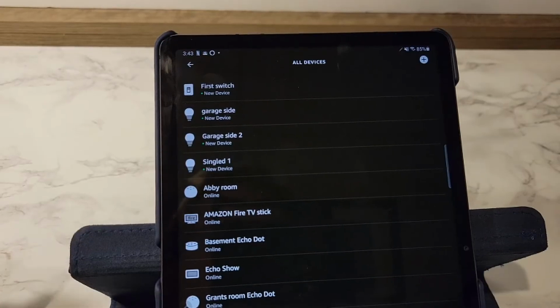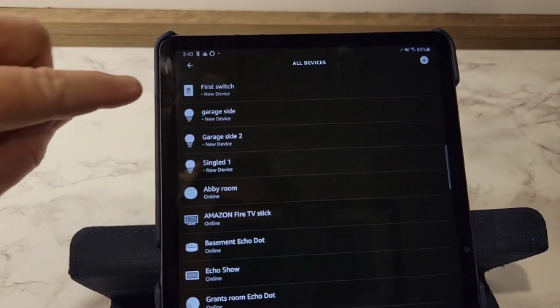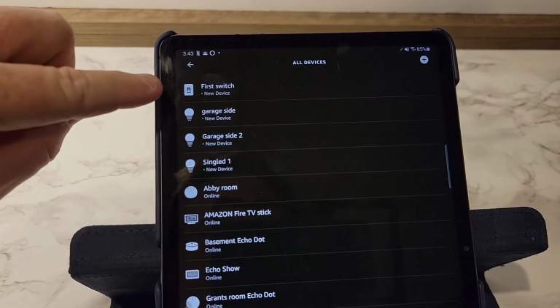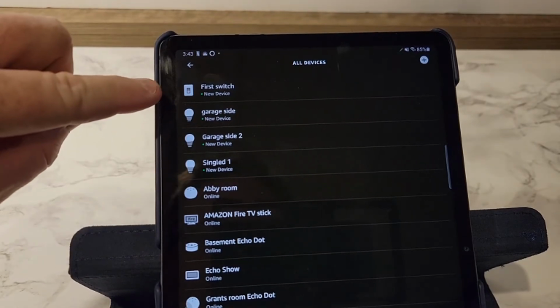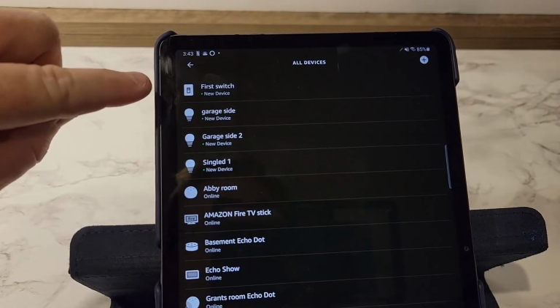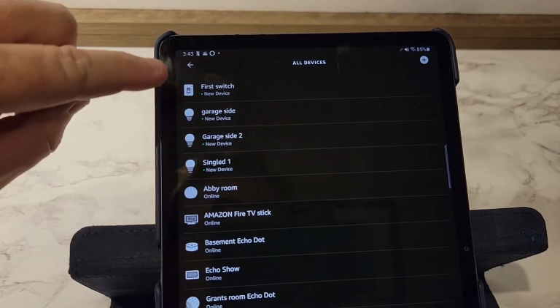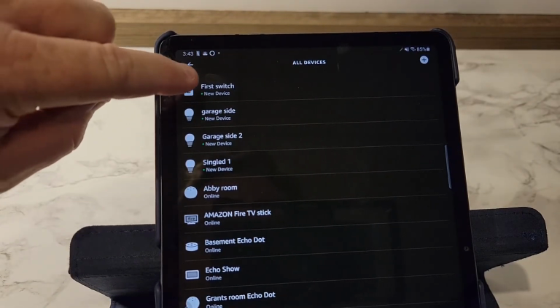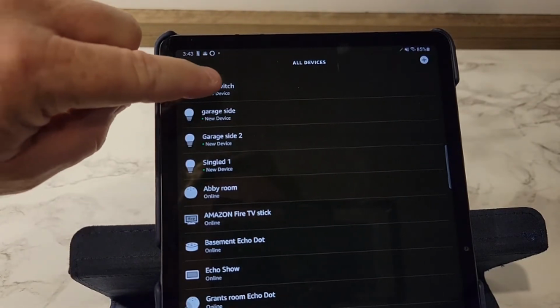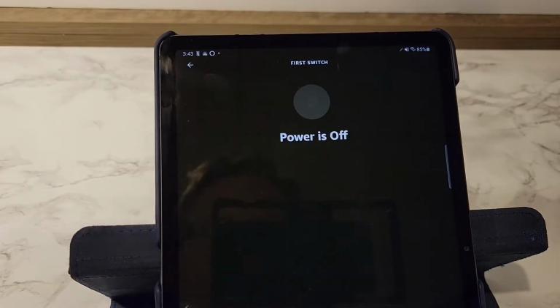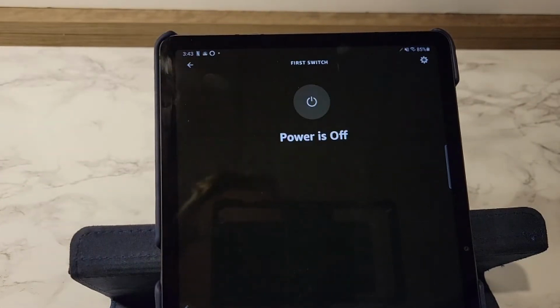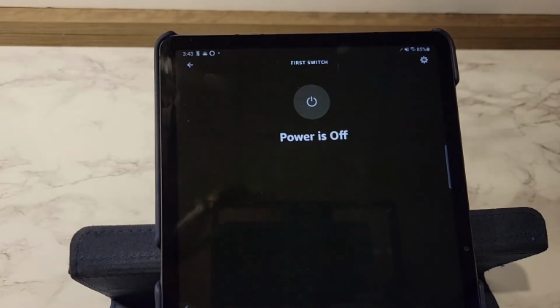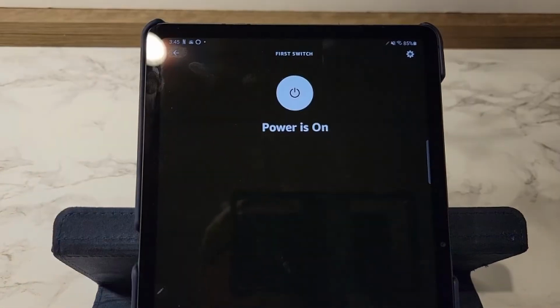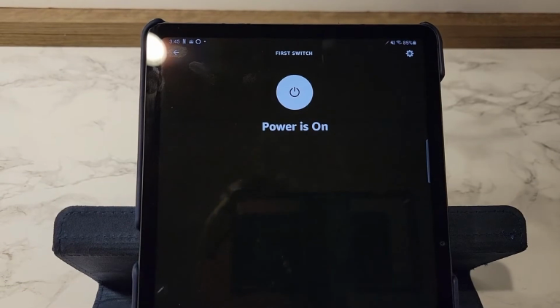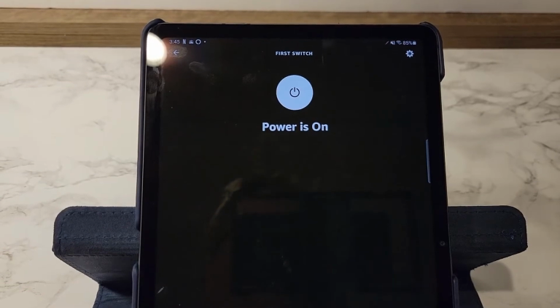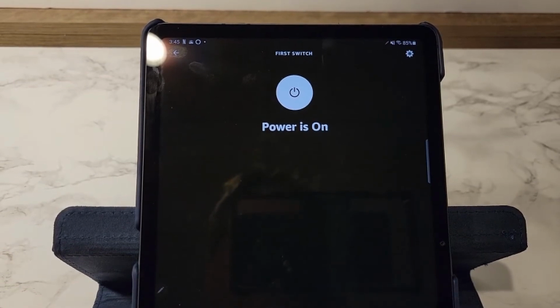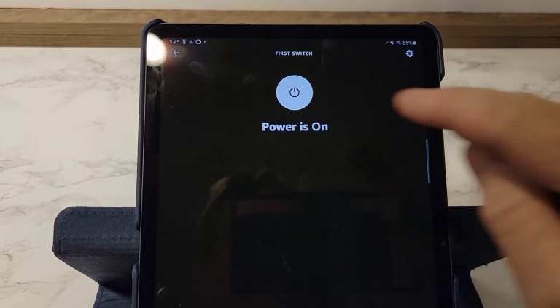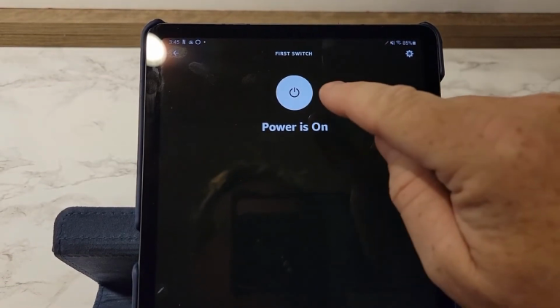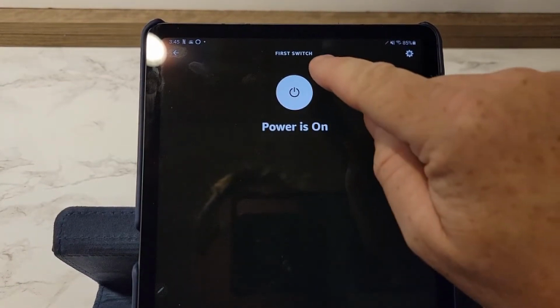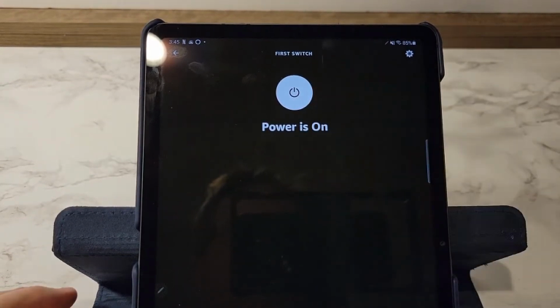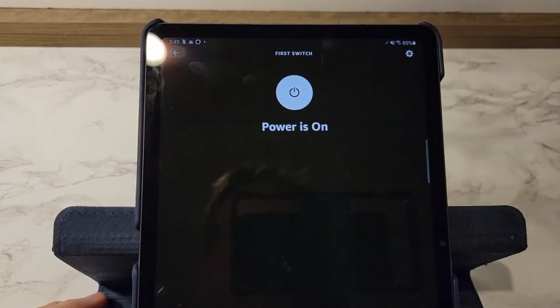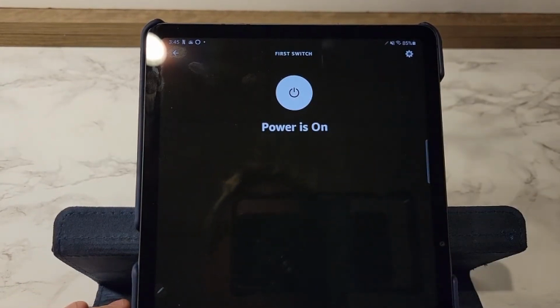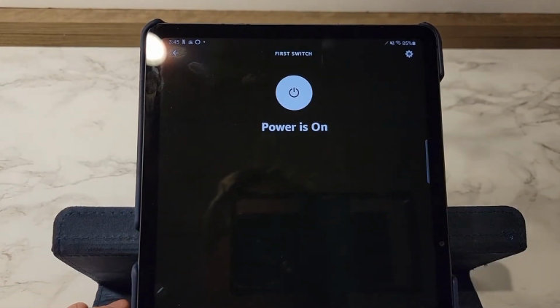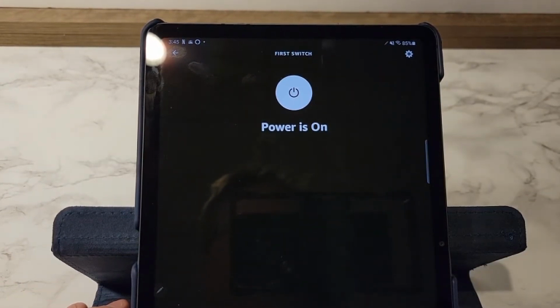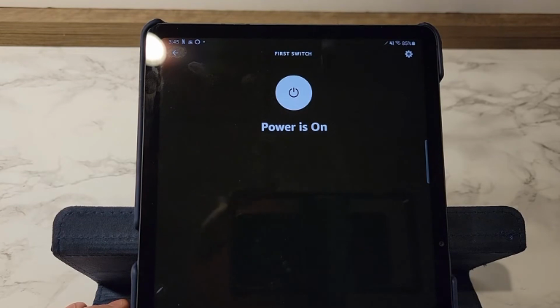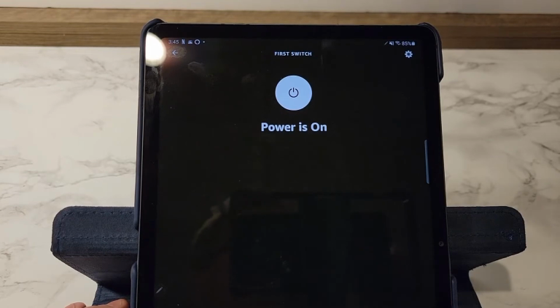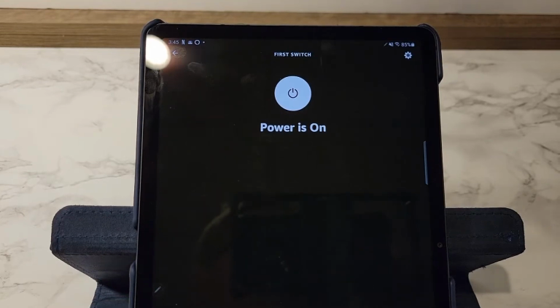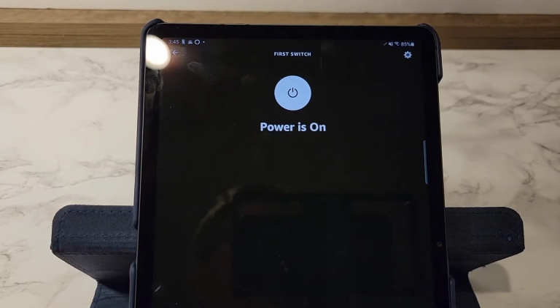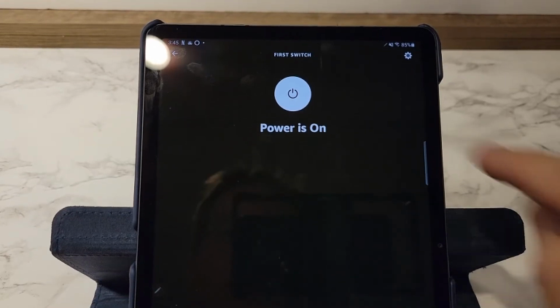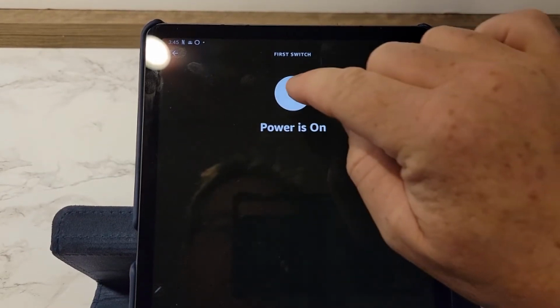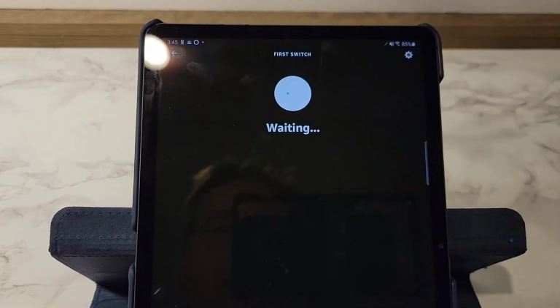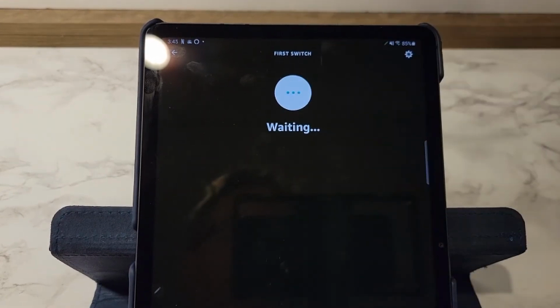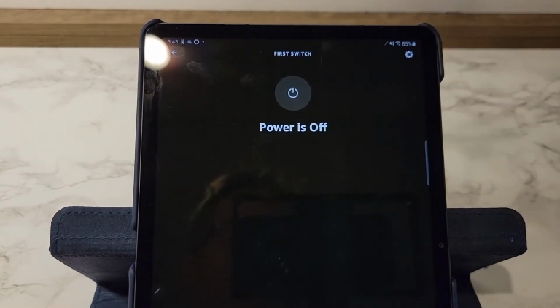I think it's this first one called 'First Switch.' I'm going to click on it. So I went and turned it on and off a few times — yes, that is it, it's called the First Switch. And I can turn the power on and off with it.